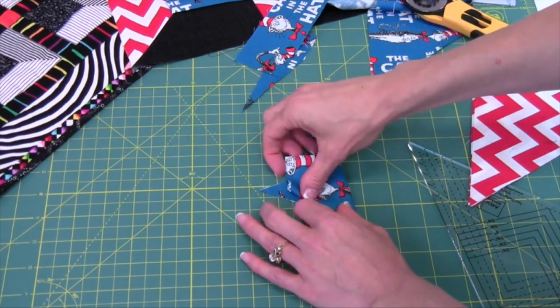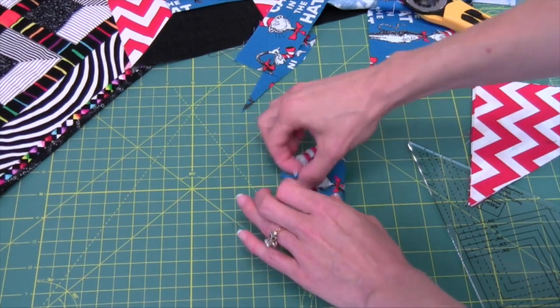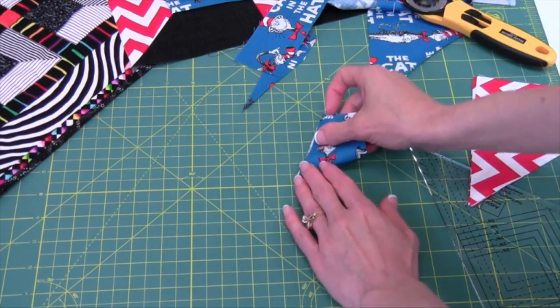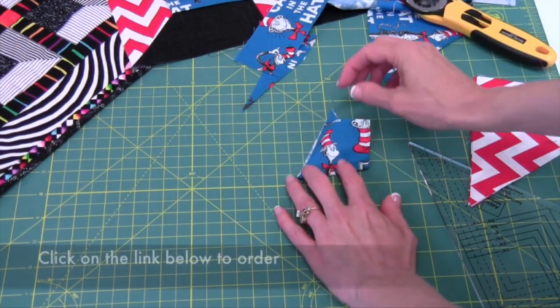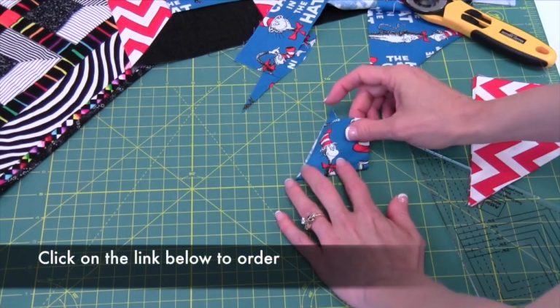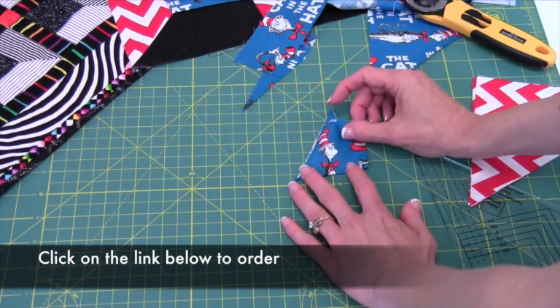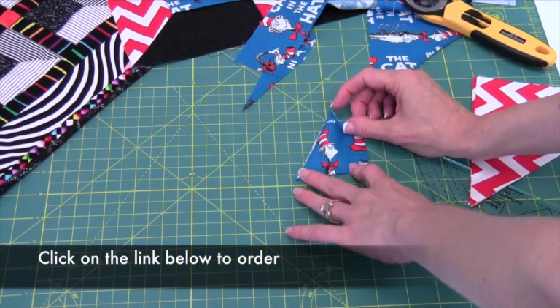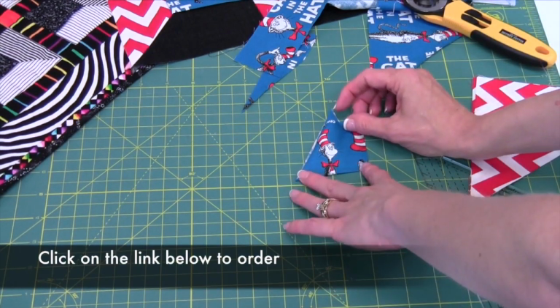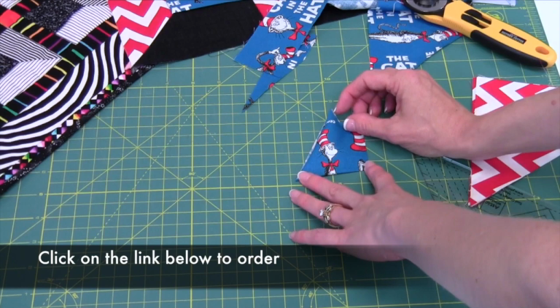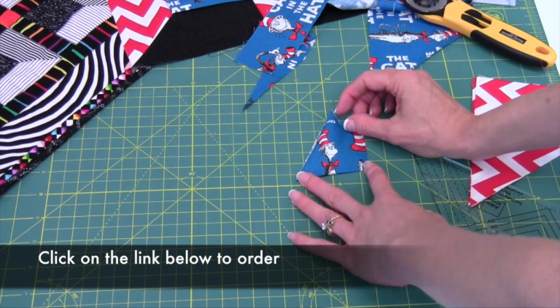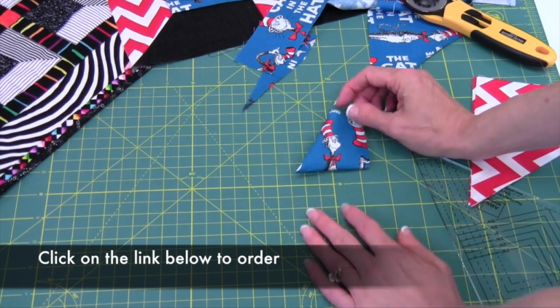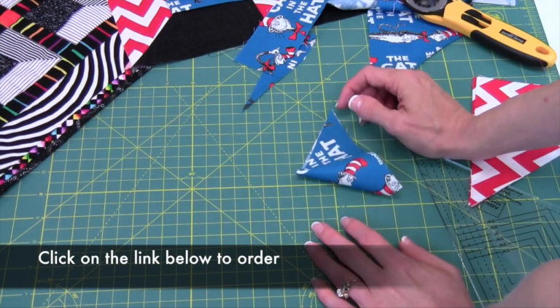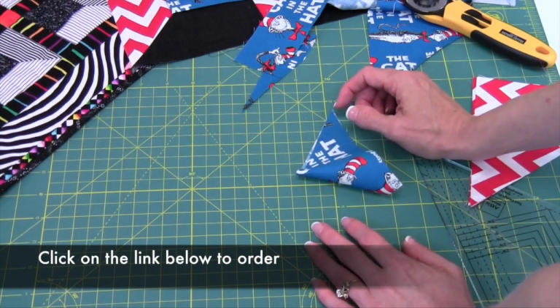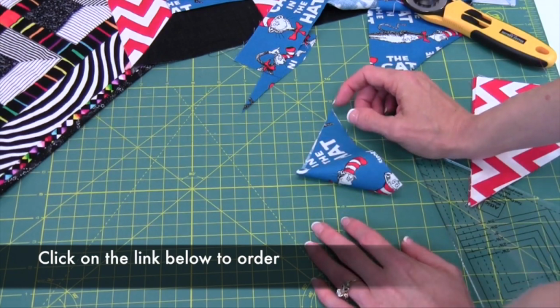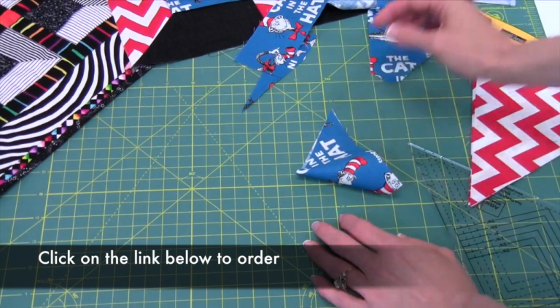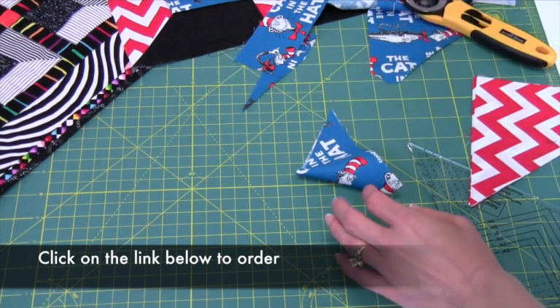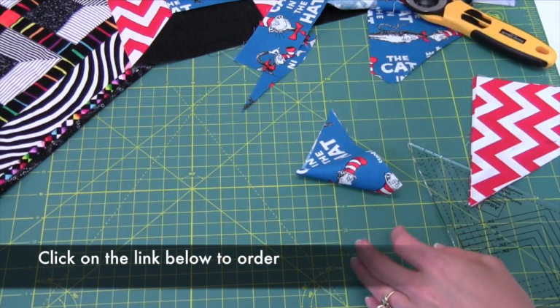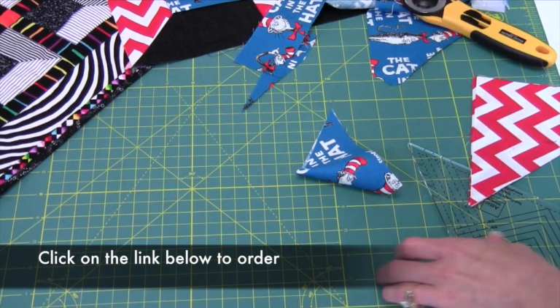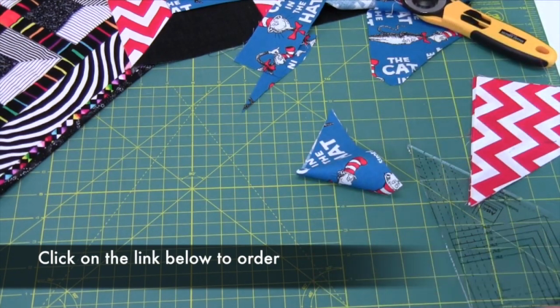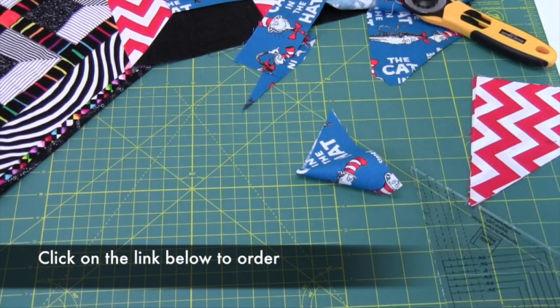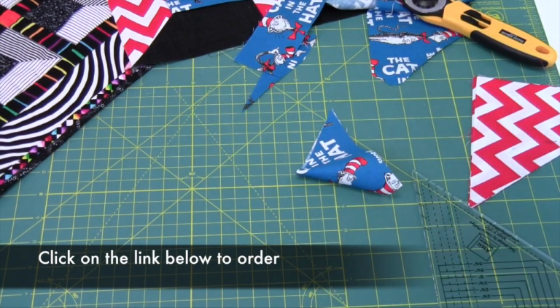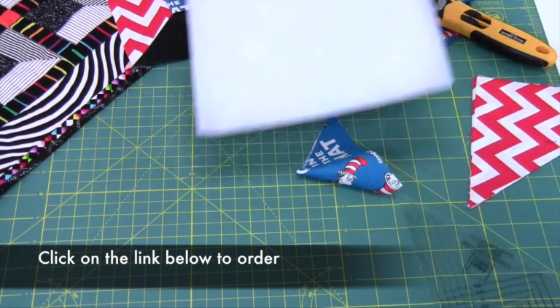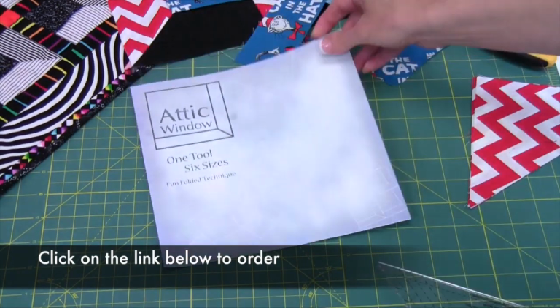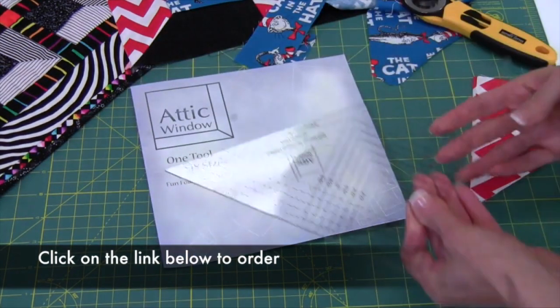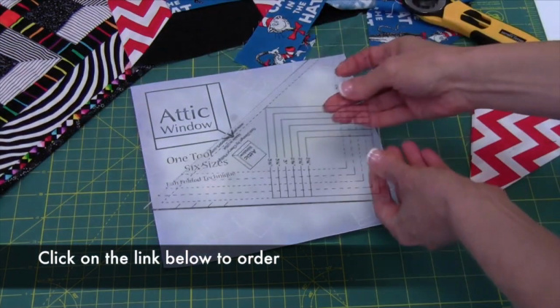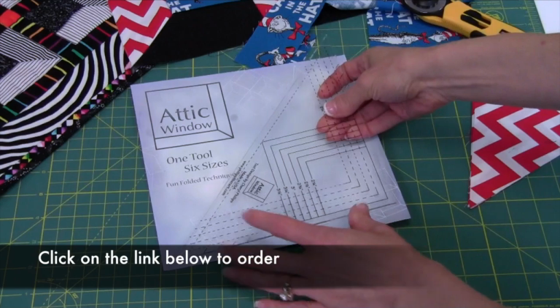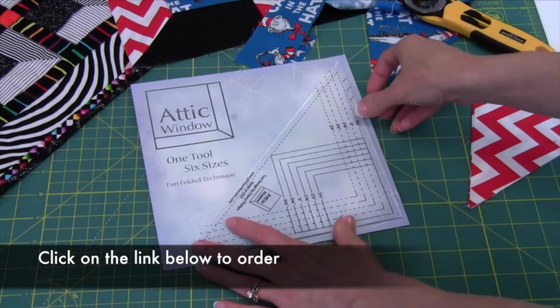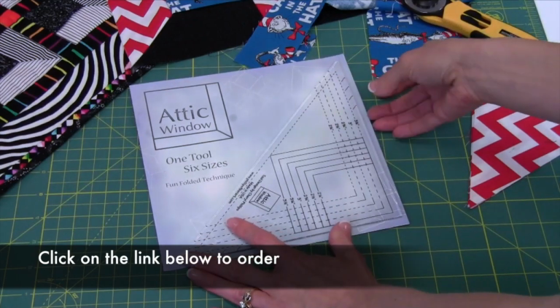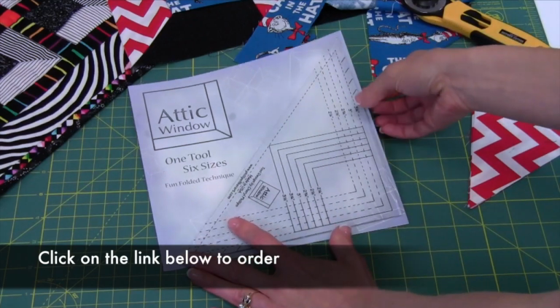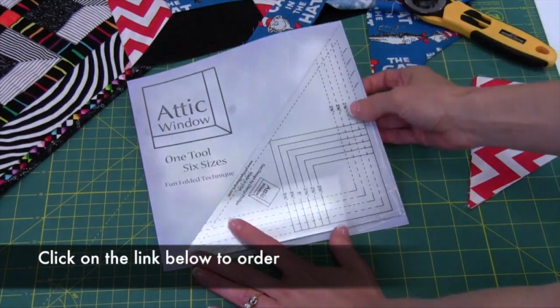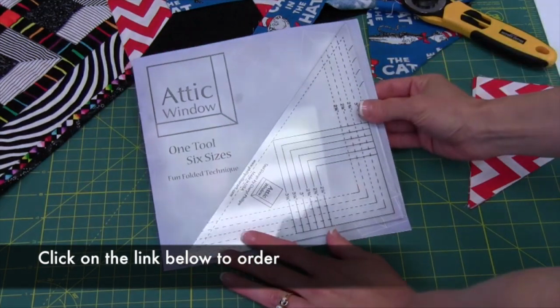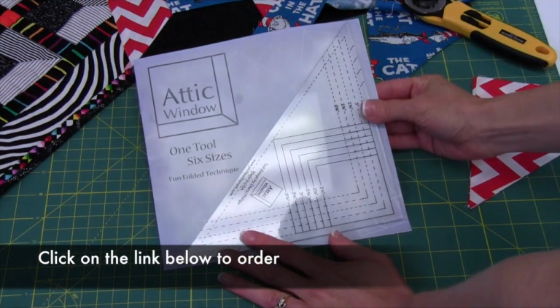Isn't that adorable? You will be able to do so many different sizes with this wonderful attic window from heirloomcreations.net.